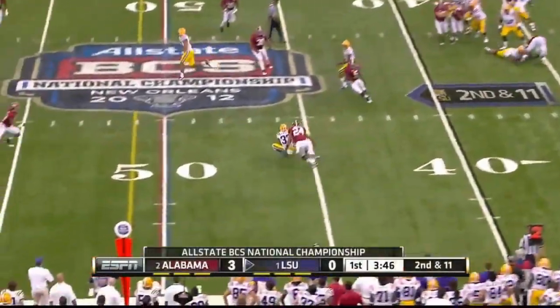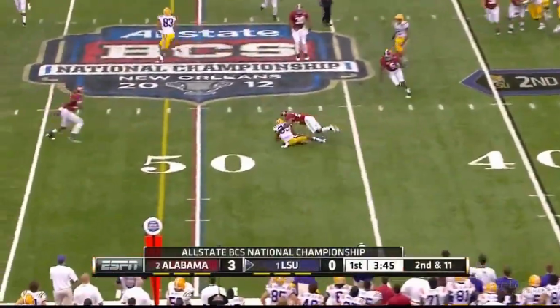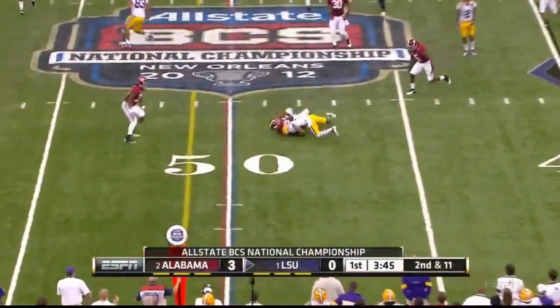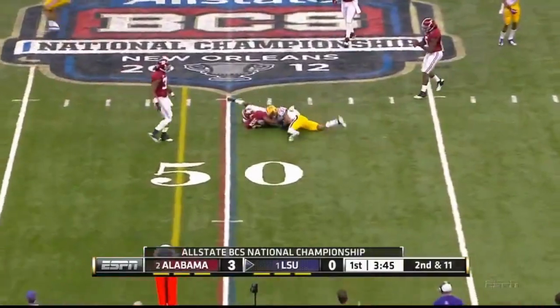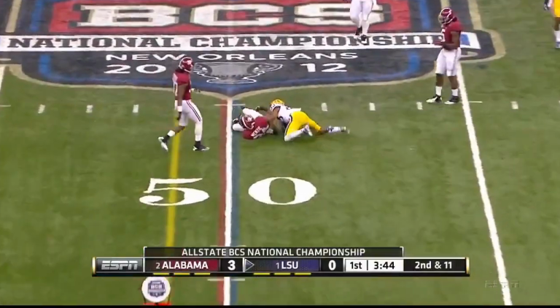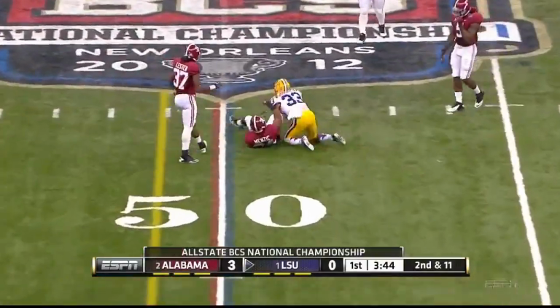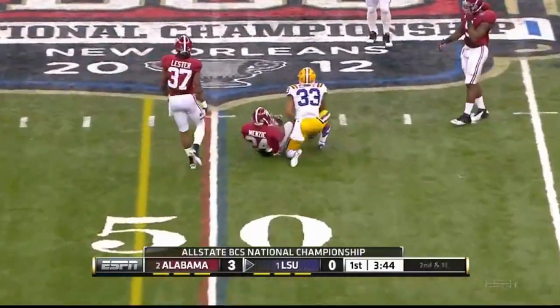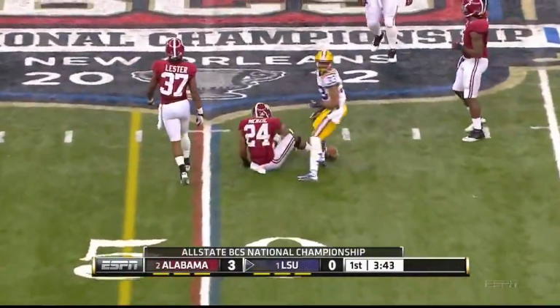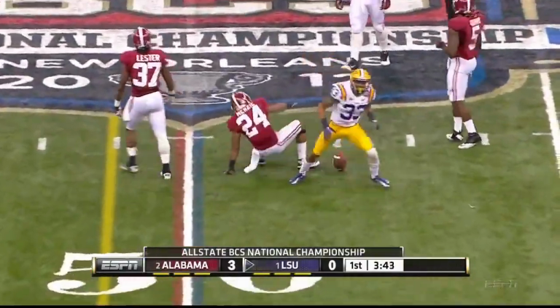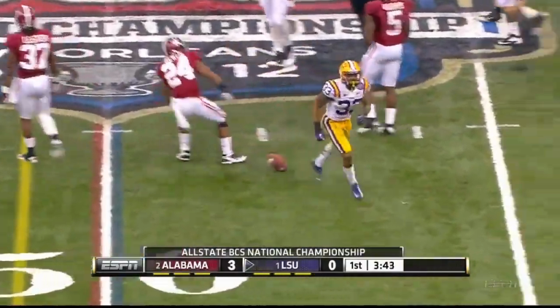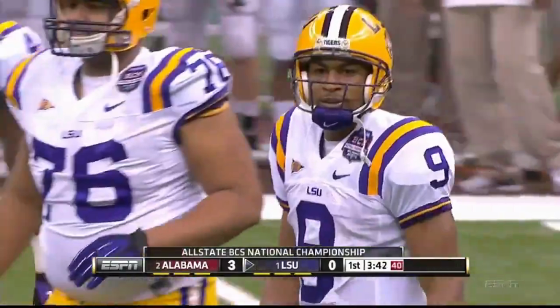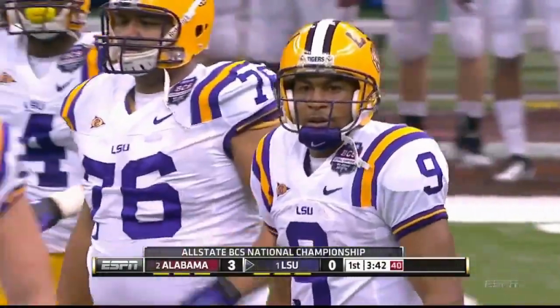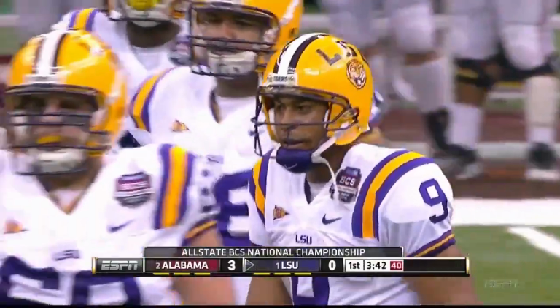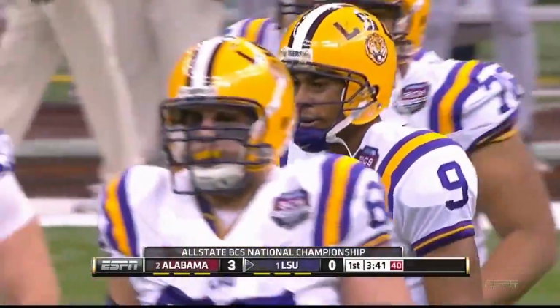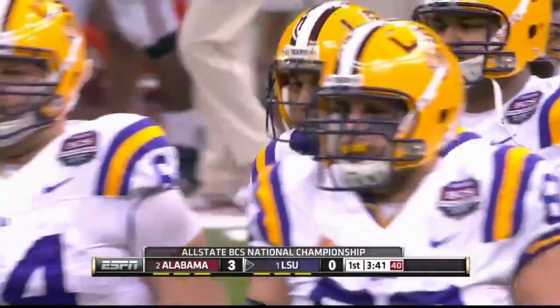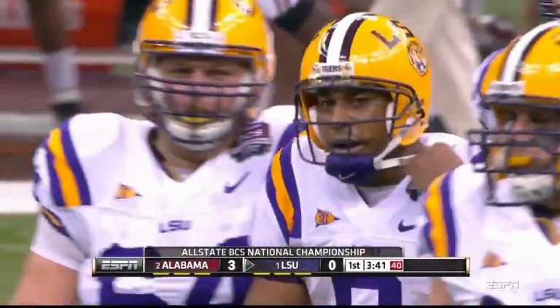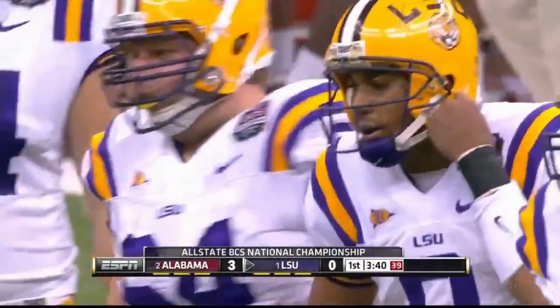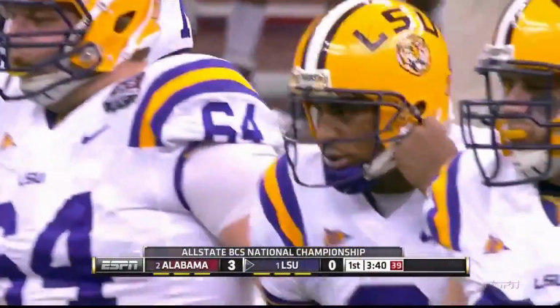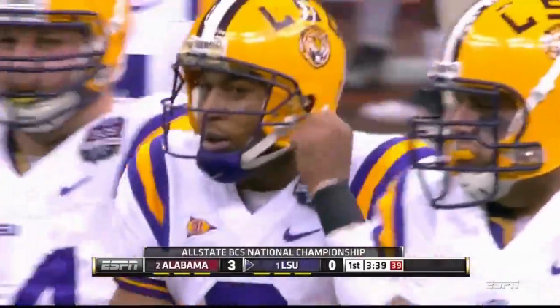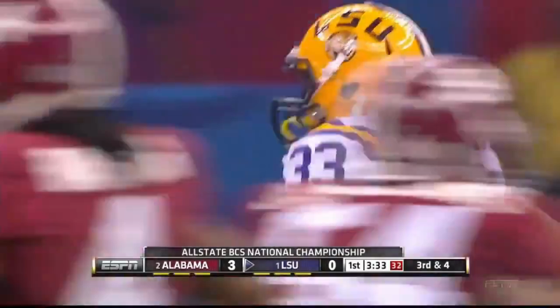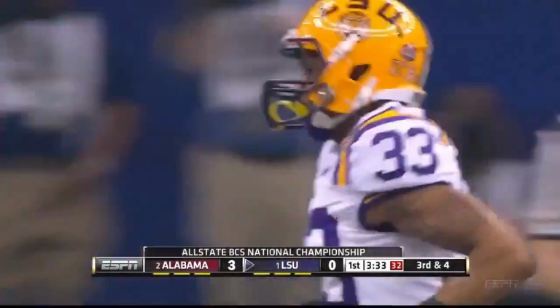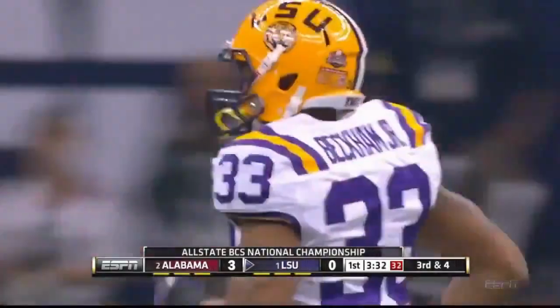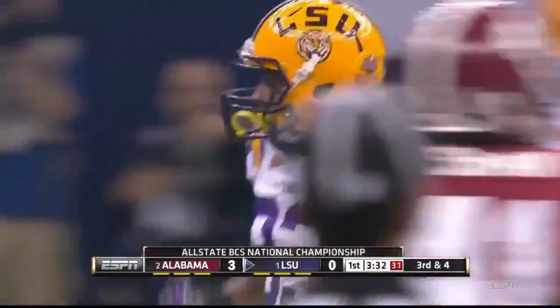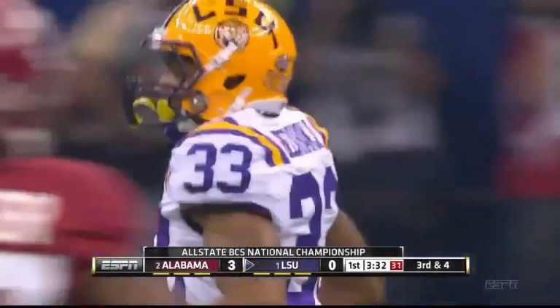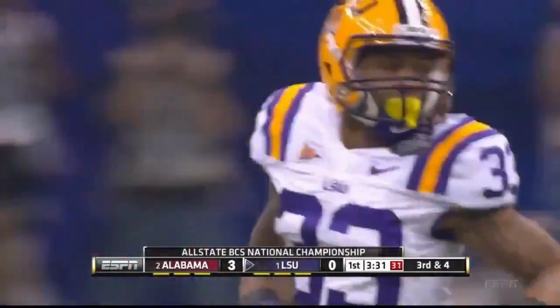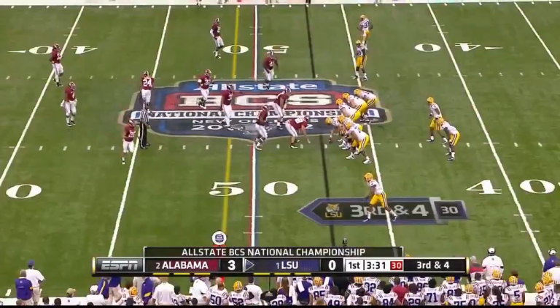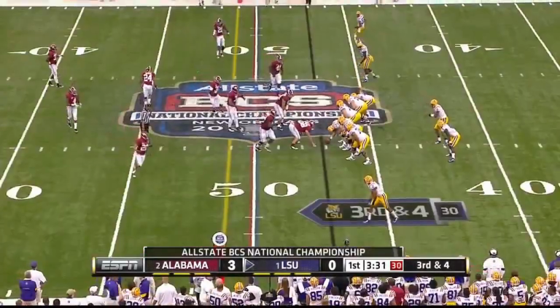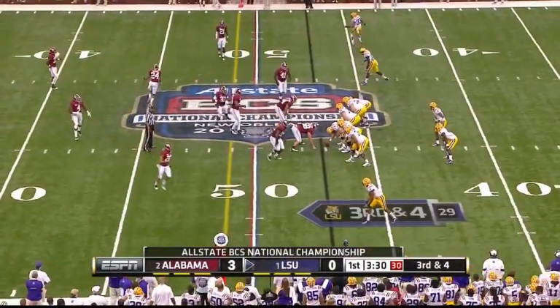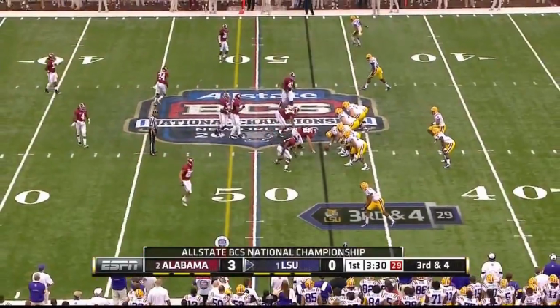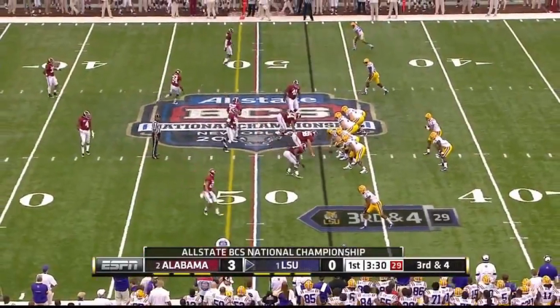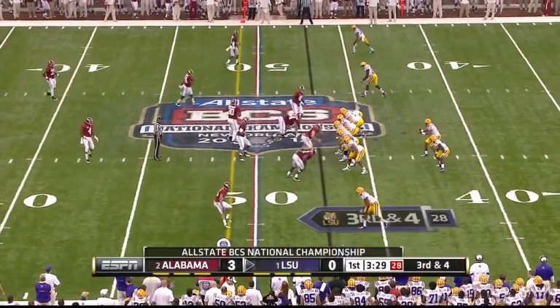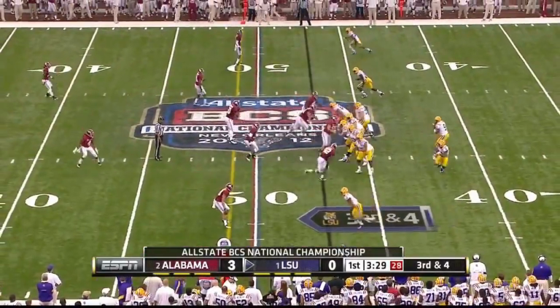Jefferson fires and that is complete to the 47-yard line. Beckham again. They need to avoid those third-and-long situations and get to third and three or four.